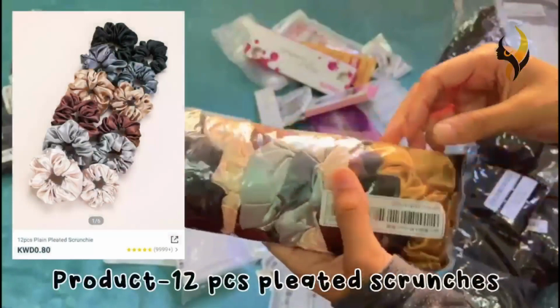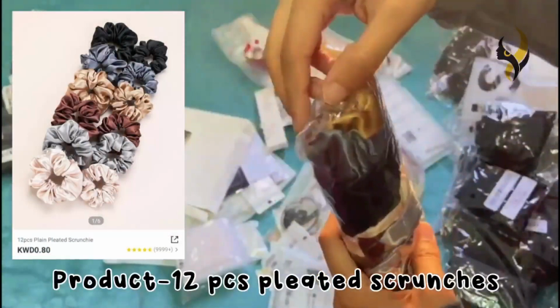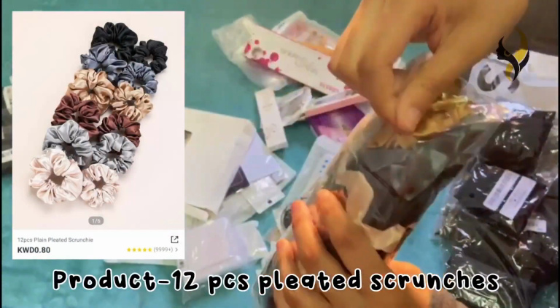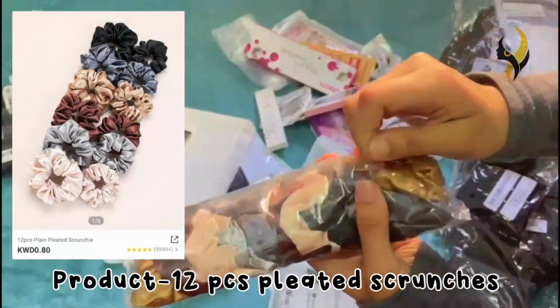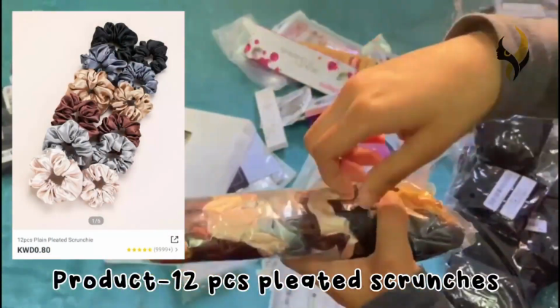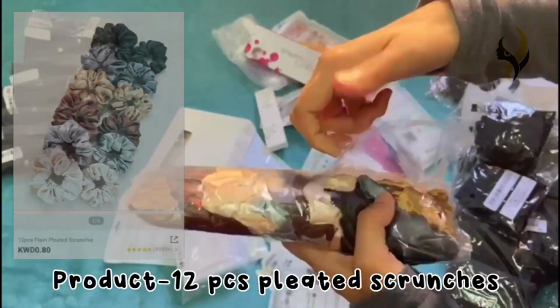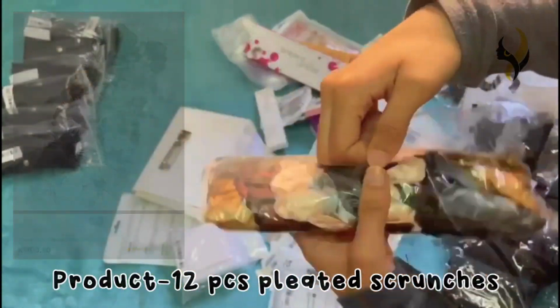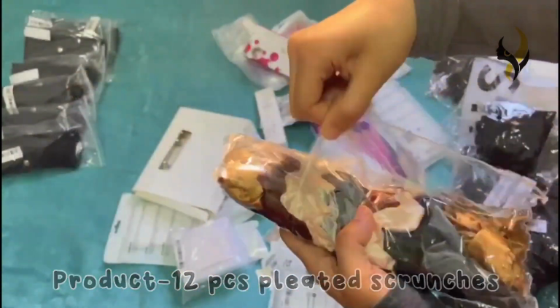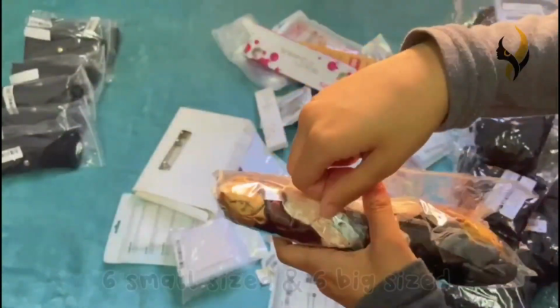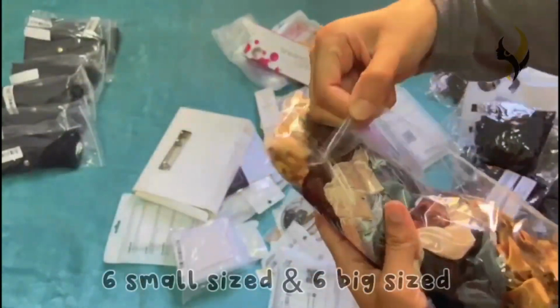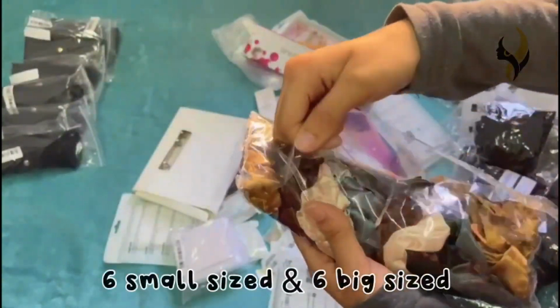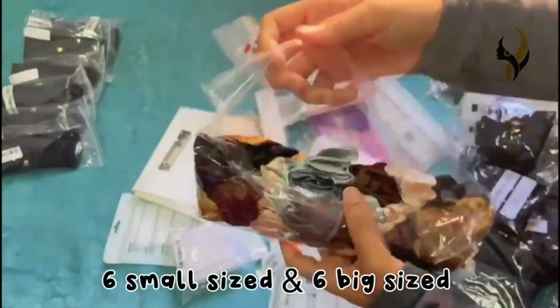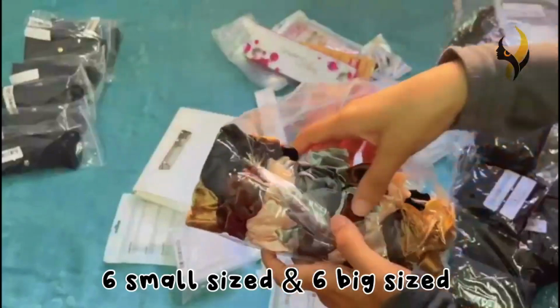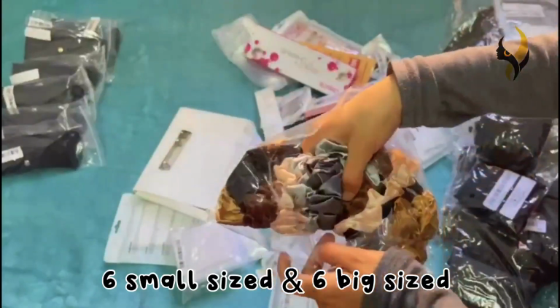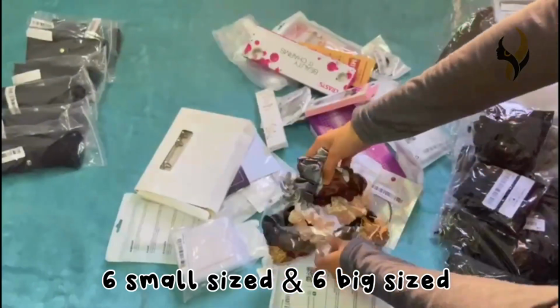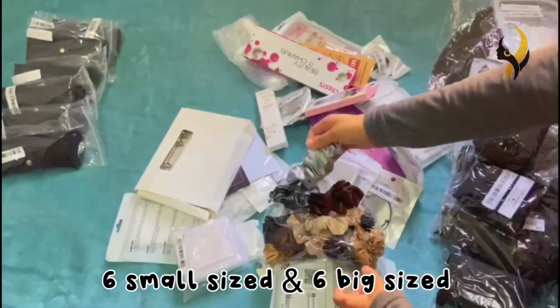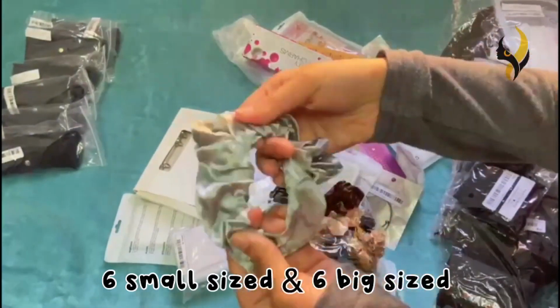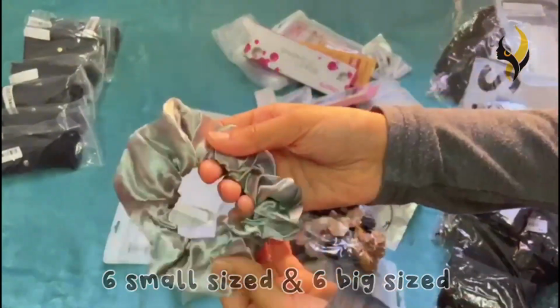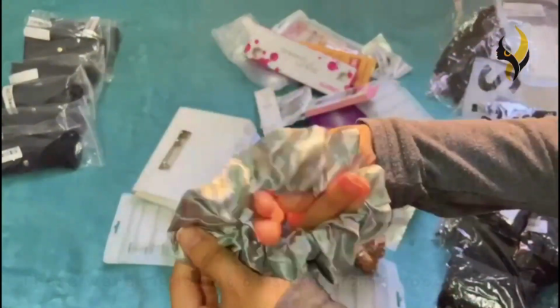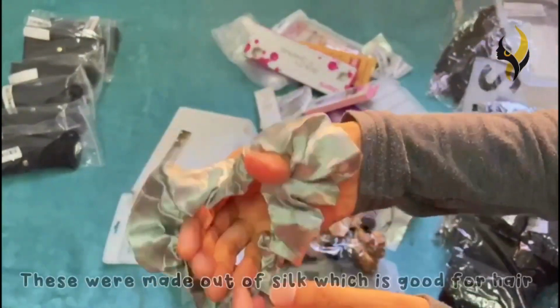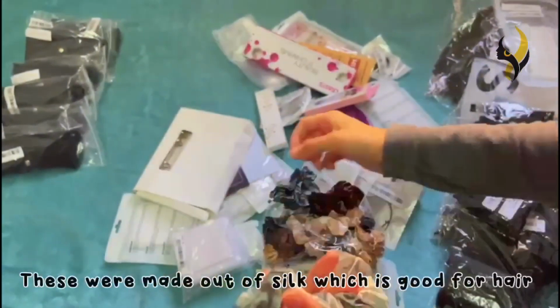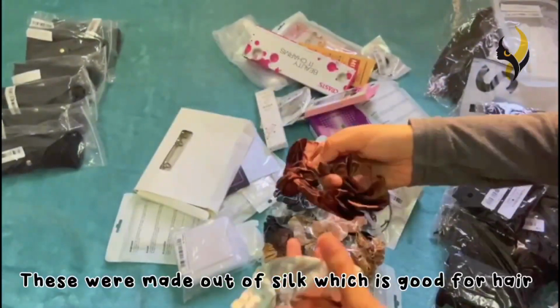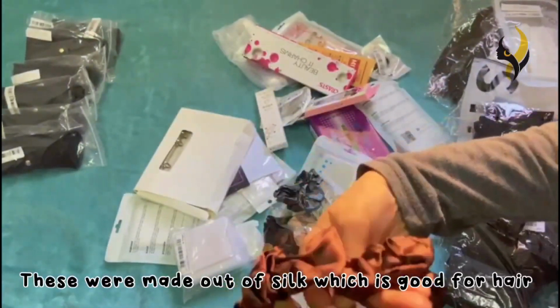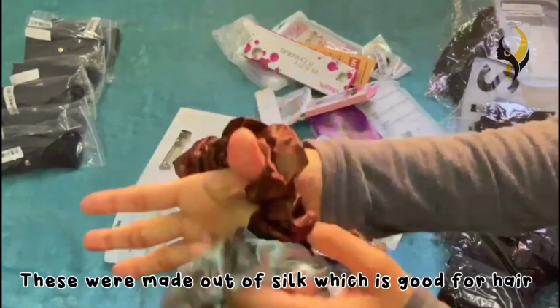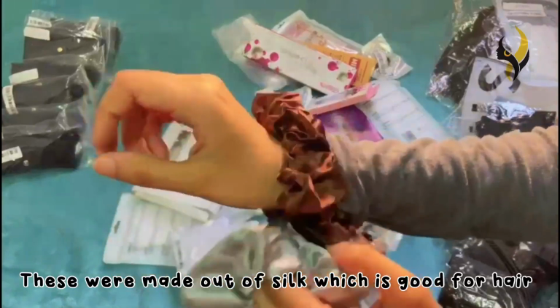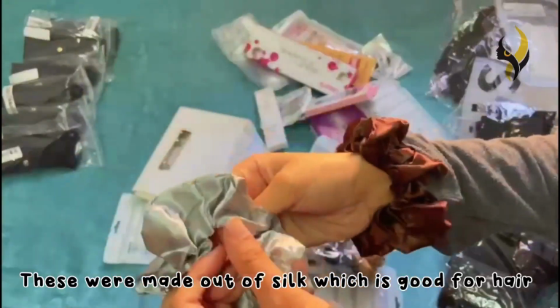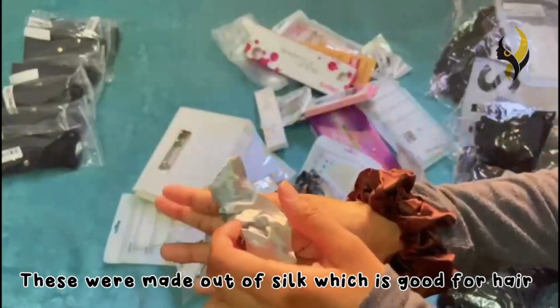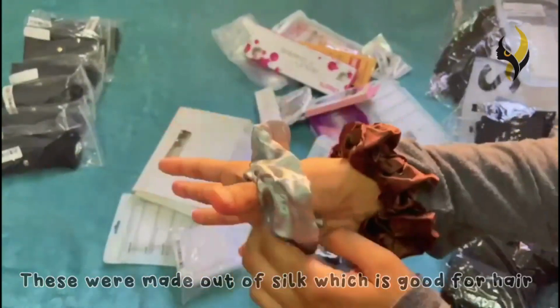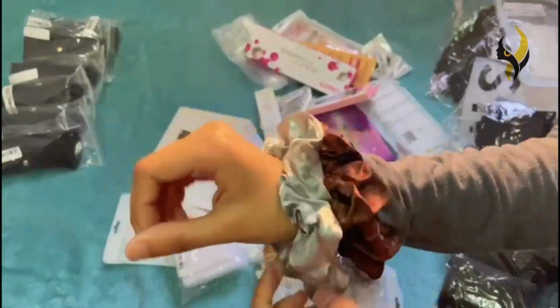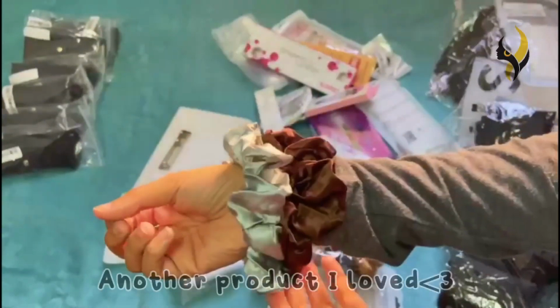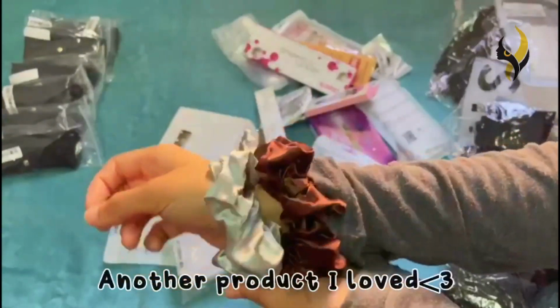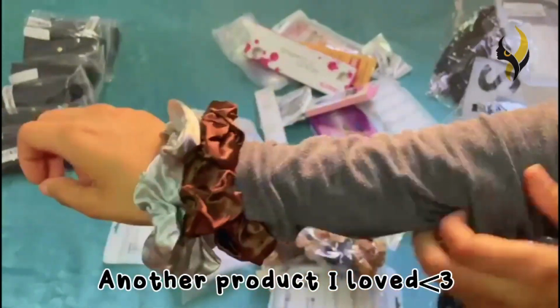The next product is 12-piece pleated scrunchies. There were six small-sized and six big-sized ones. They were made out of silk, which is very good for your hair — this is another product I loved.